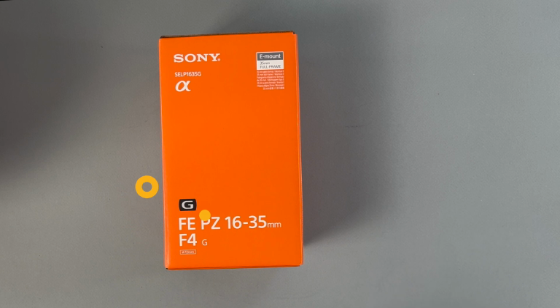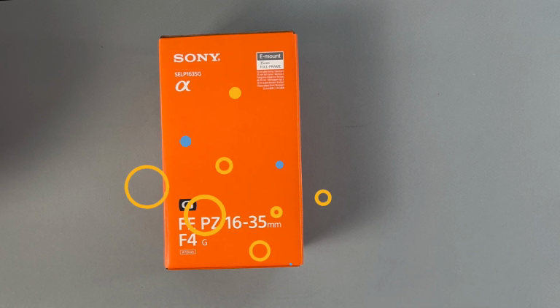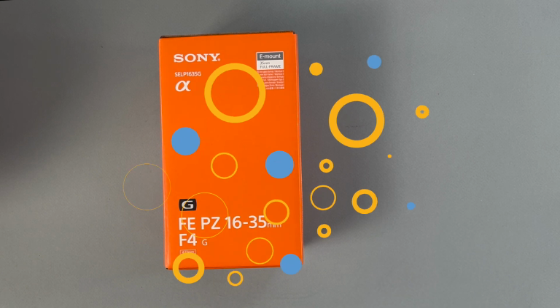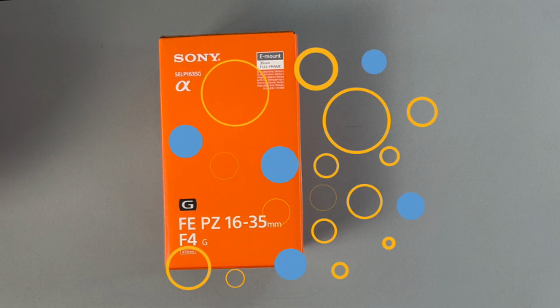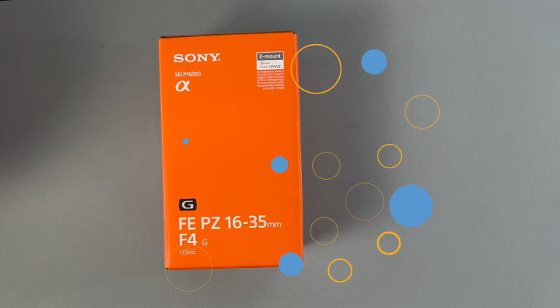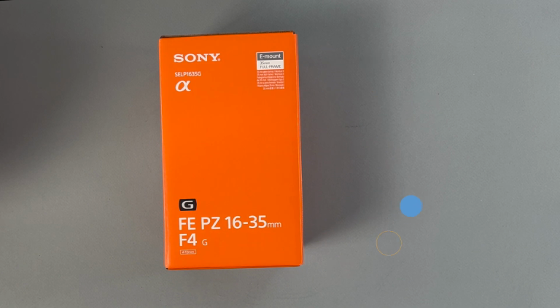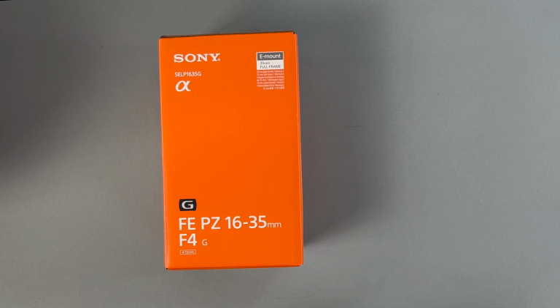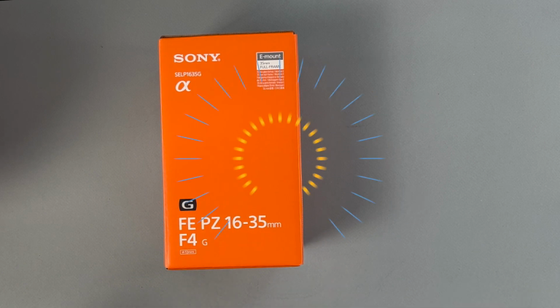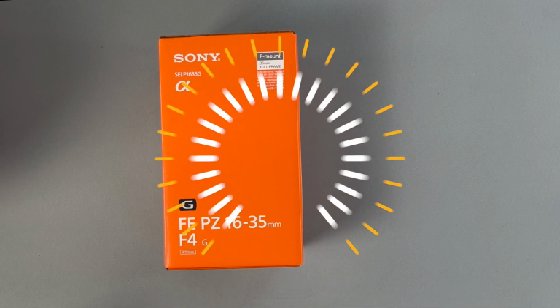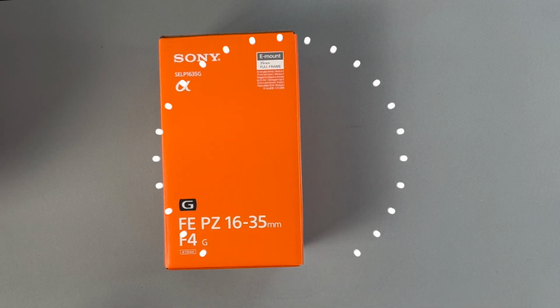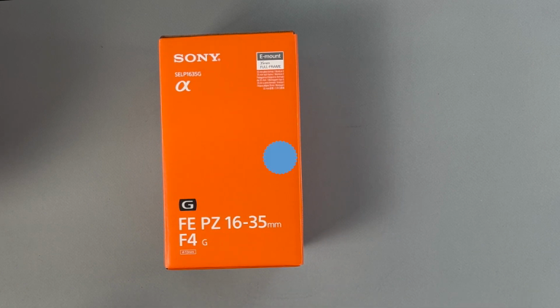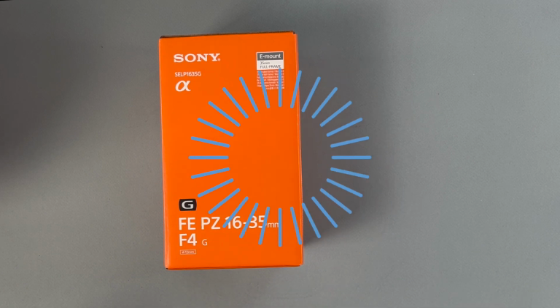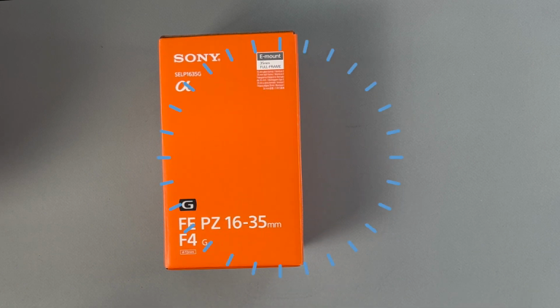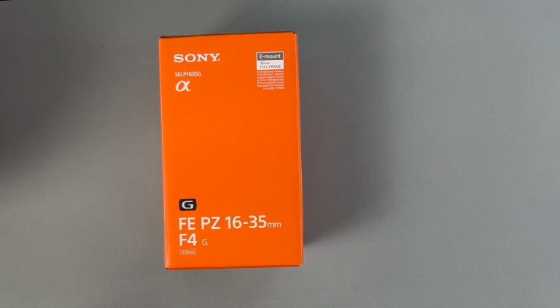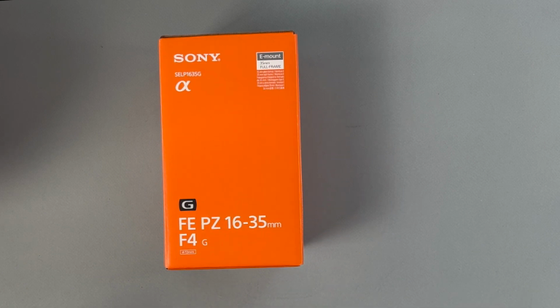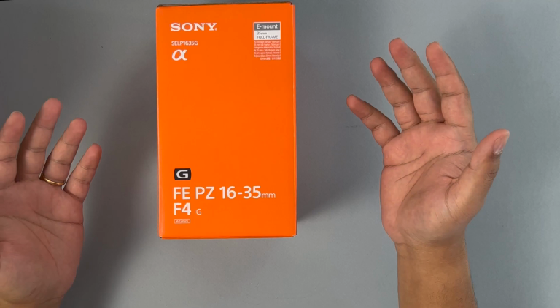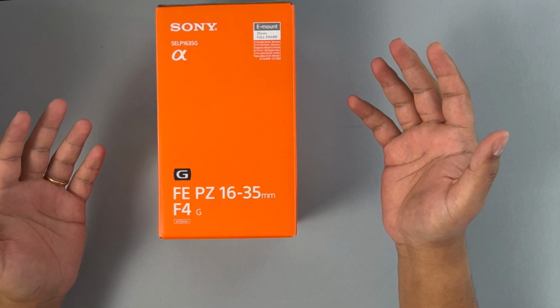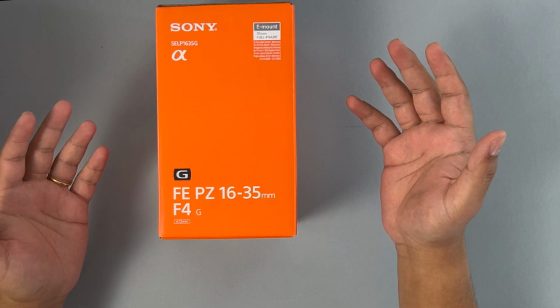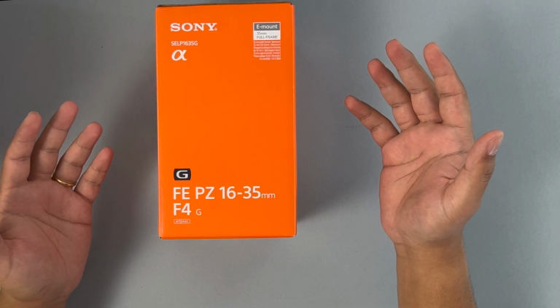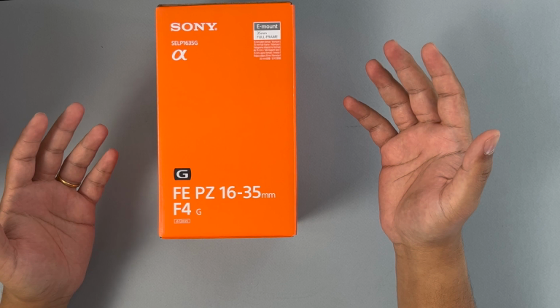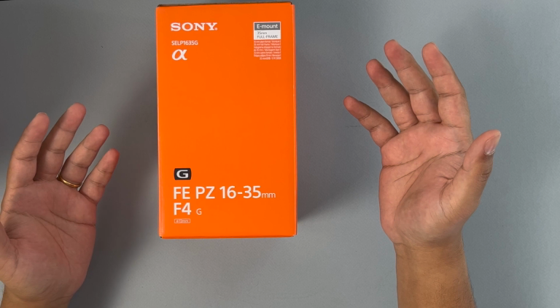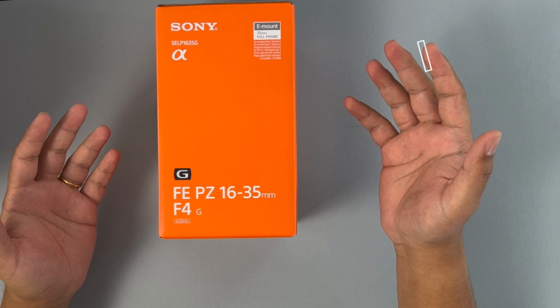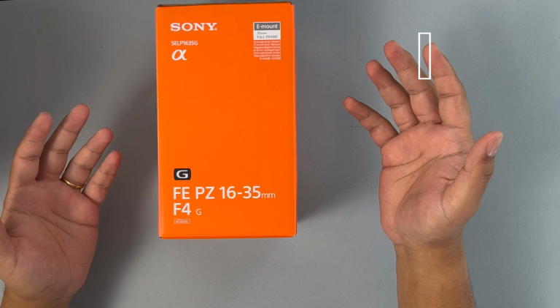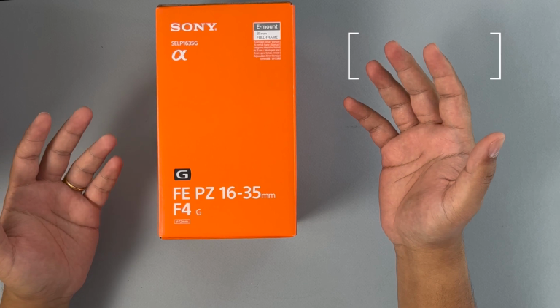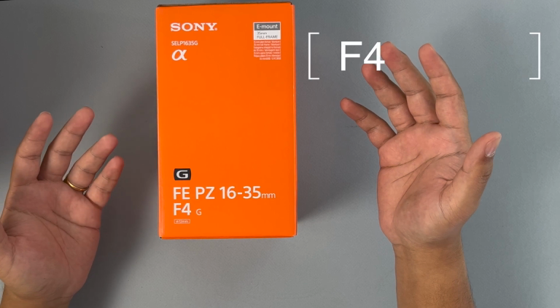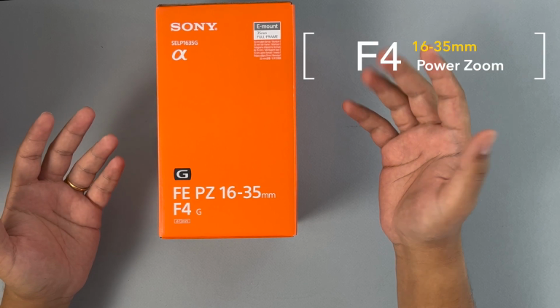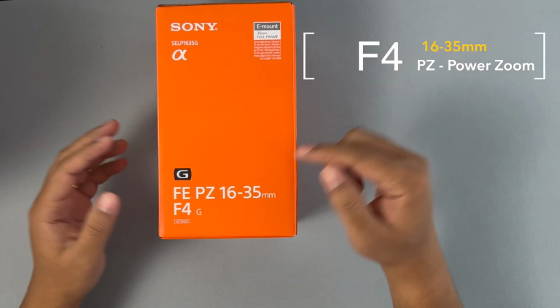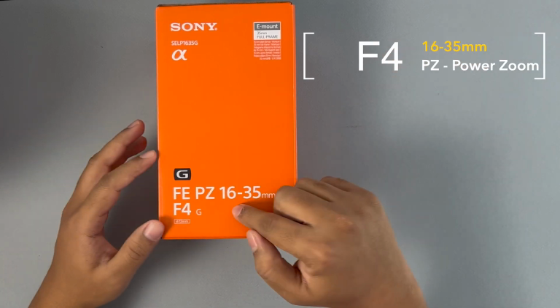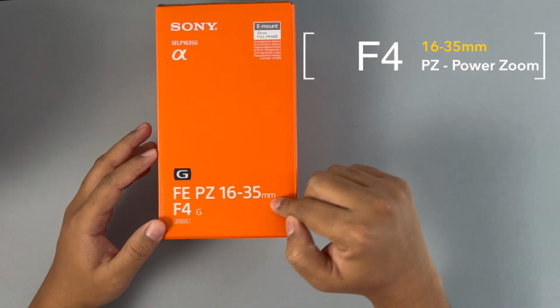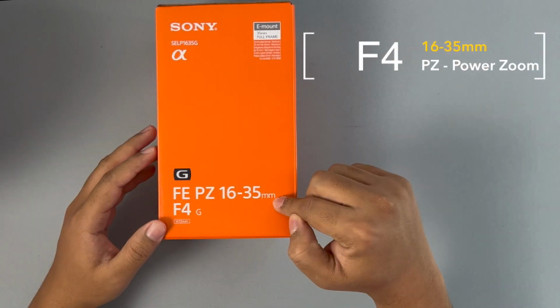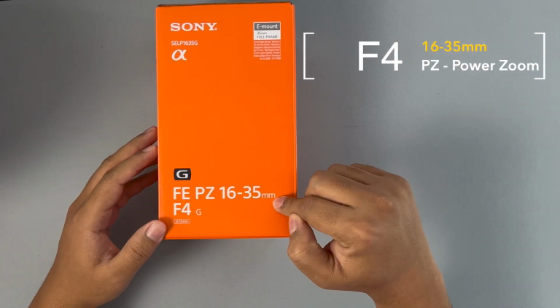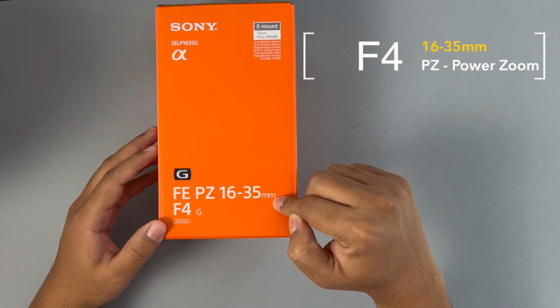Namaskar Malpreeps, welcome to another episode of Tech Review by Mel Banyathri. Here we're looking at the Sony FE-PZ, that is the Power Zoom 16-35mm lens.